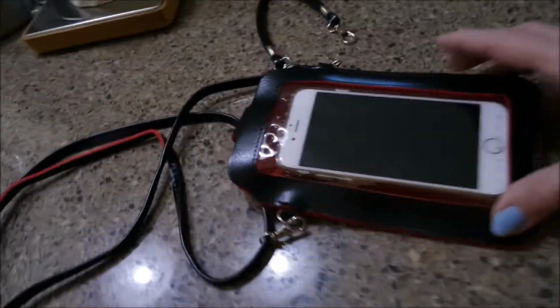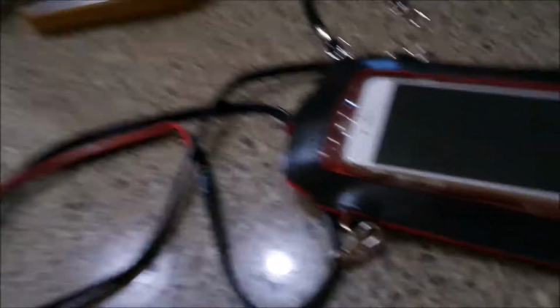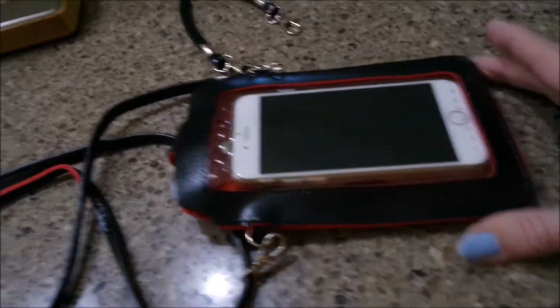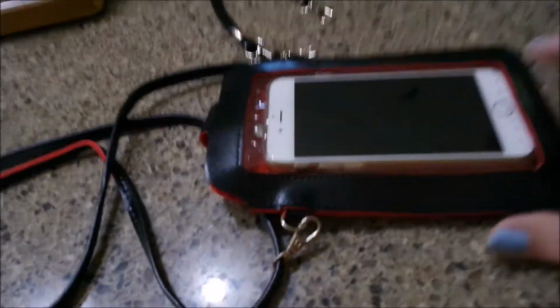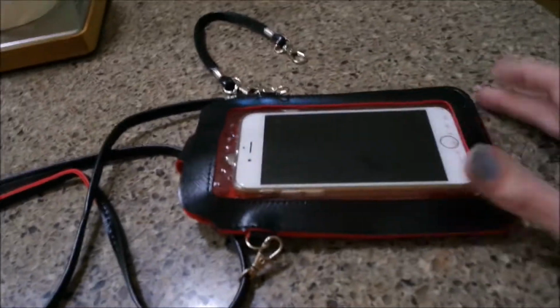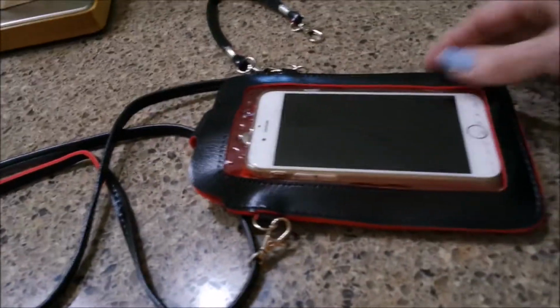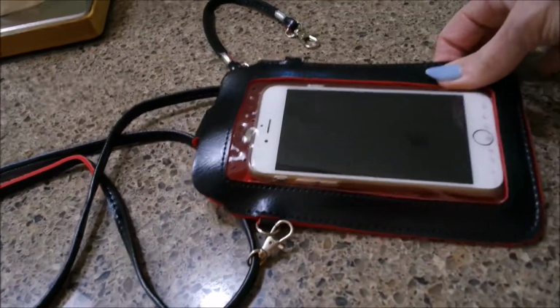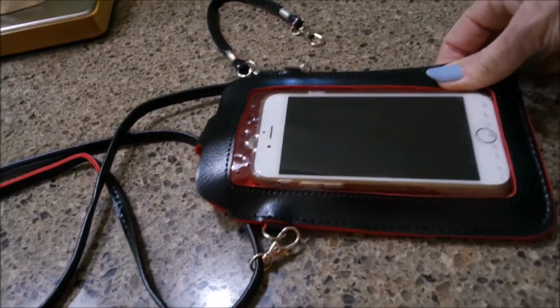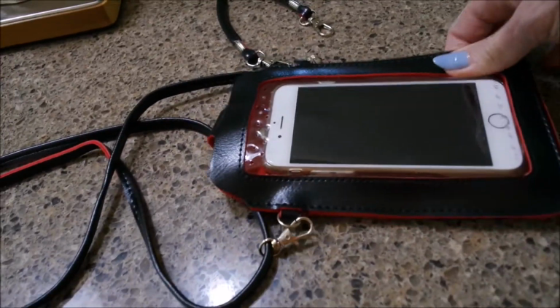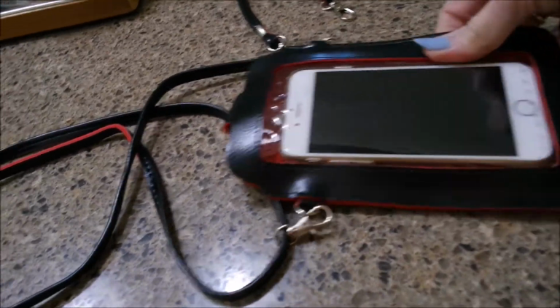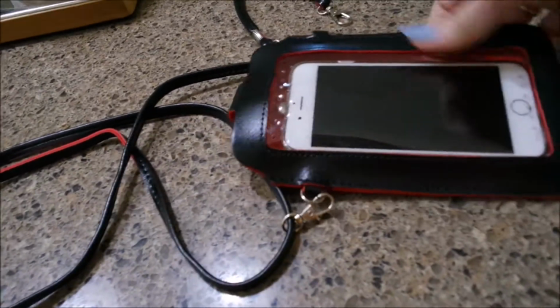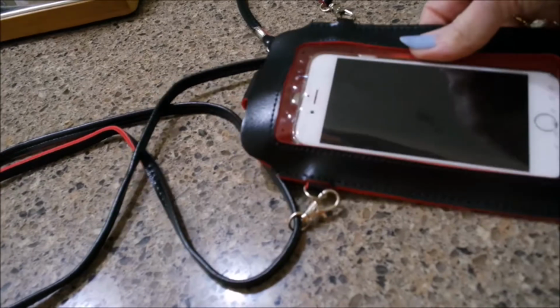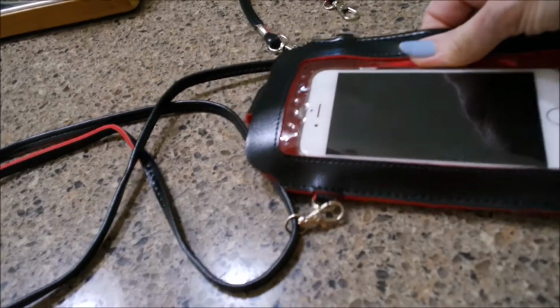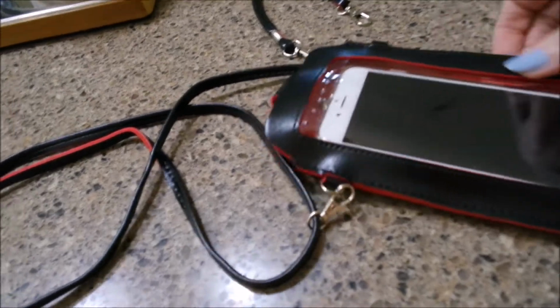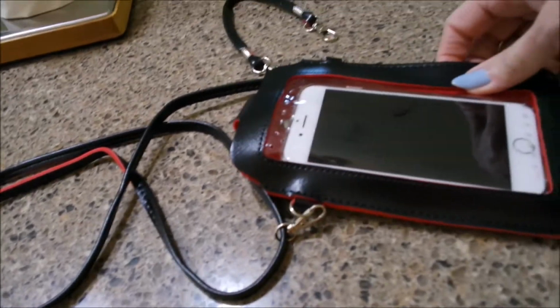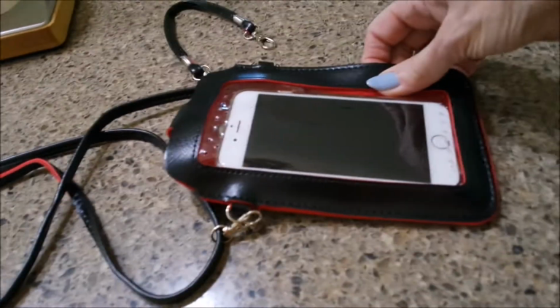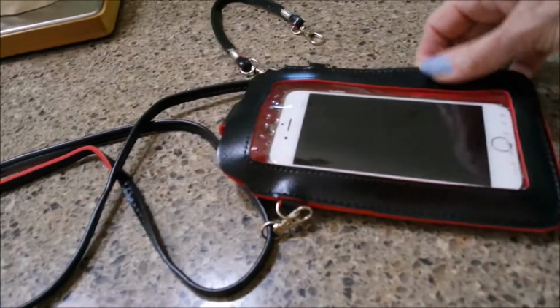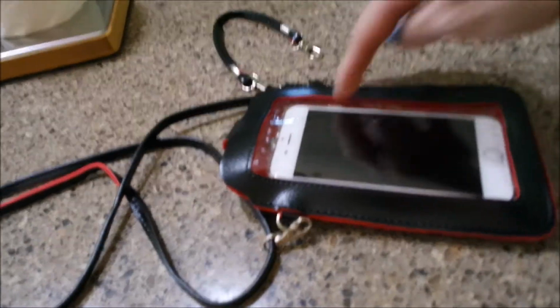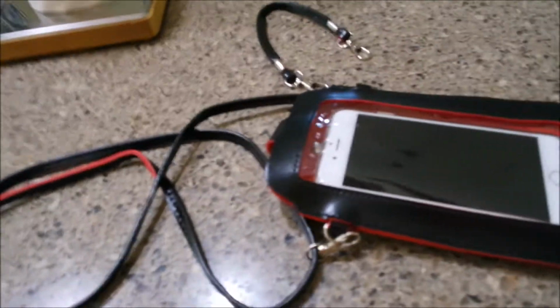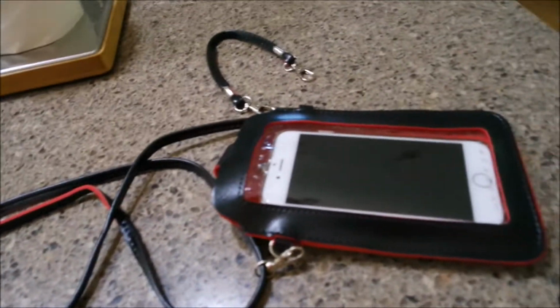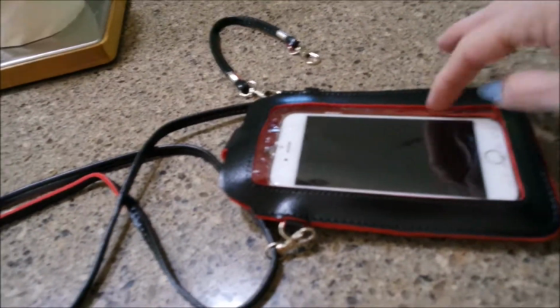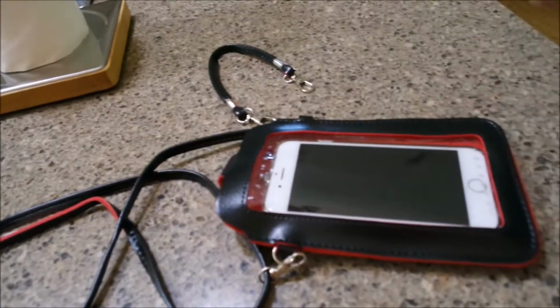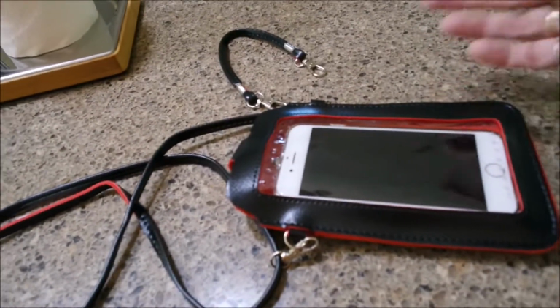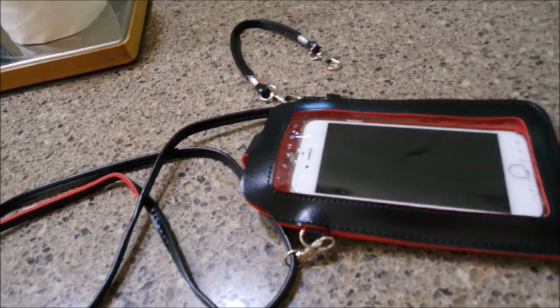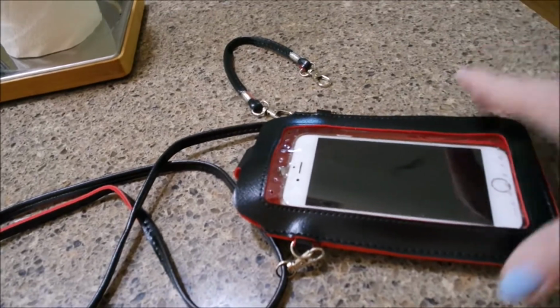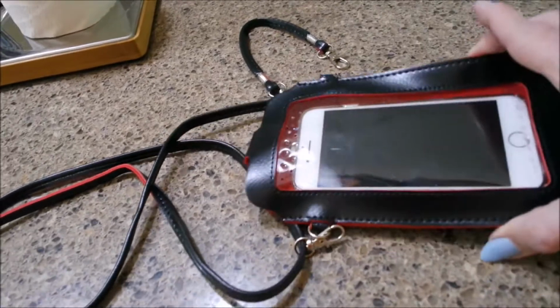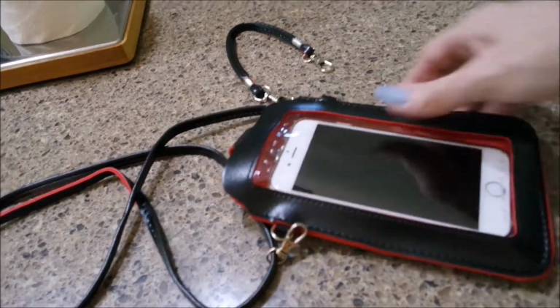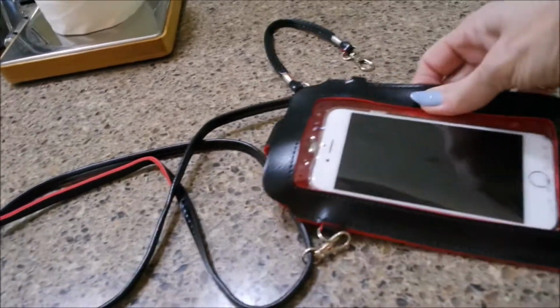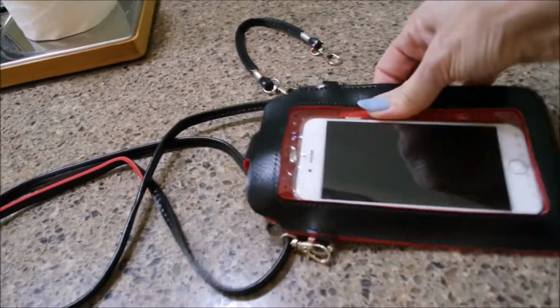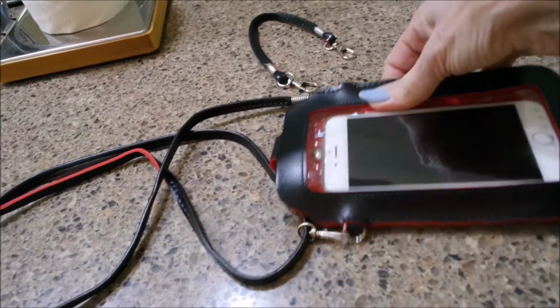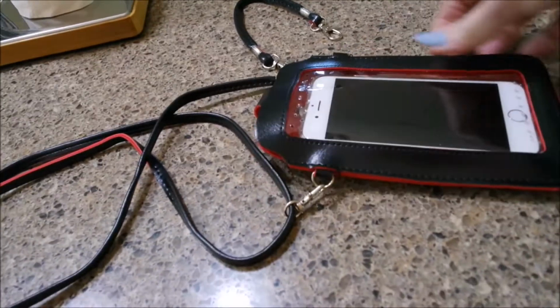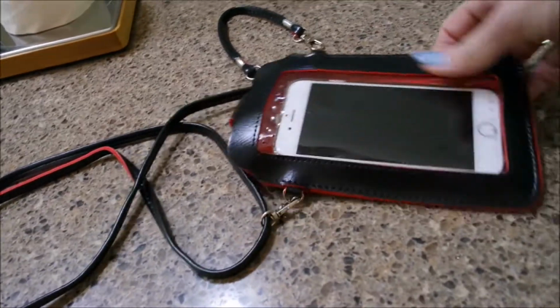This is sized for the iPhone 6 Plus, and mine's a 6, so I've got a little extra room. You could put an ink pen or a little hand sanitizer — just whatever you wanted to put in there.